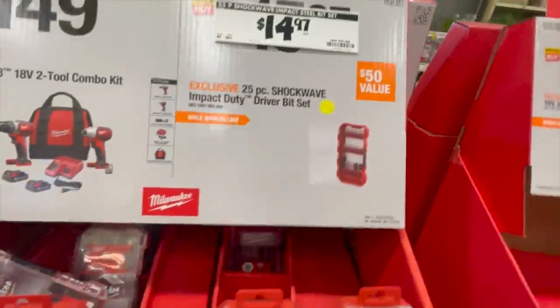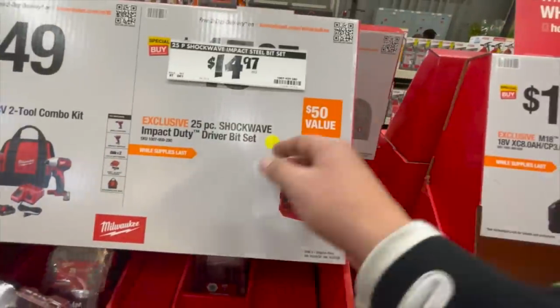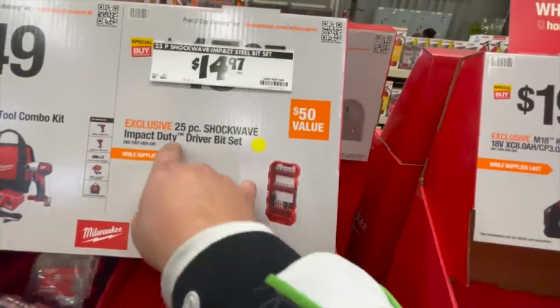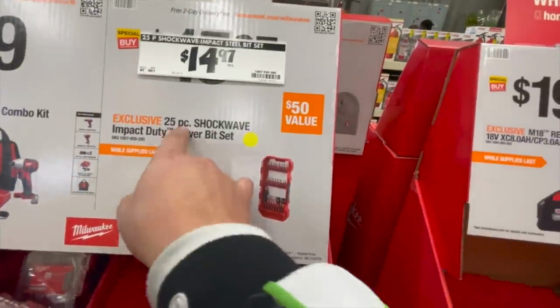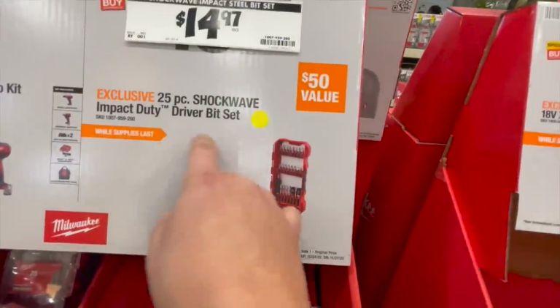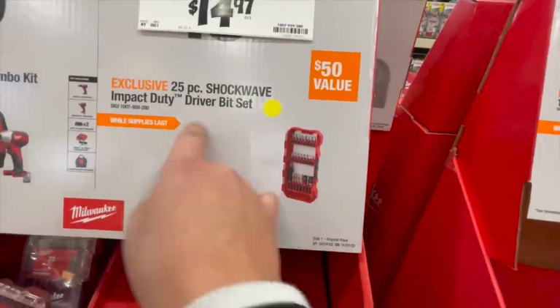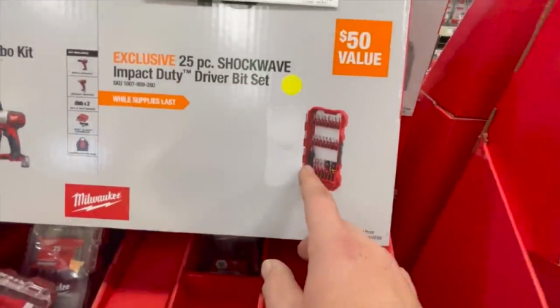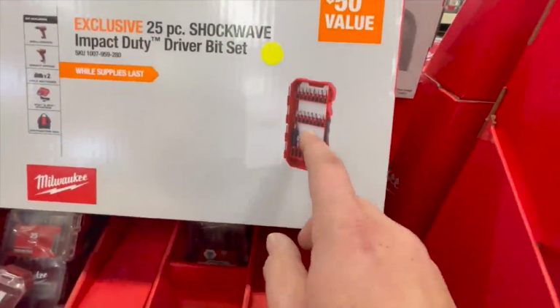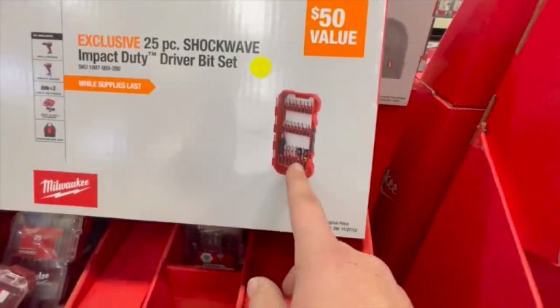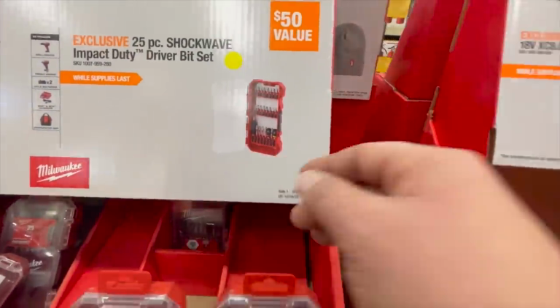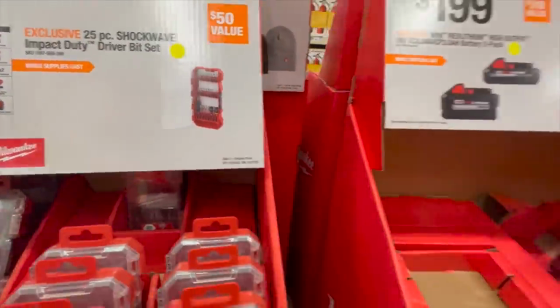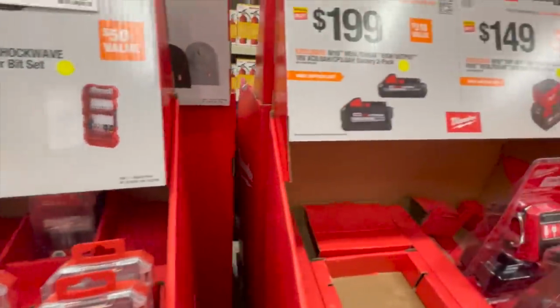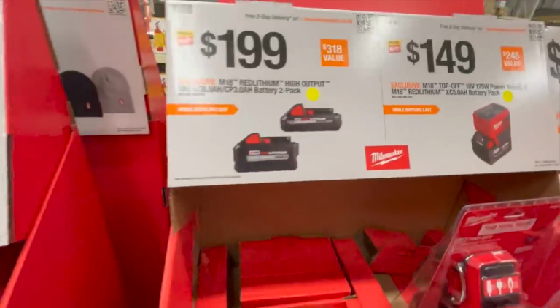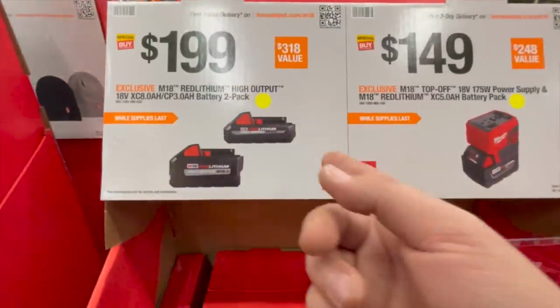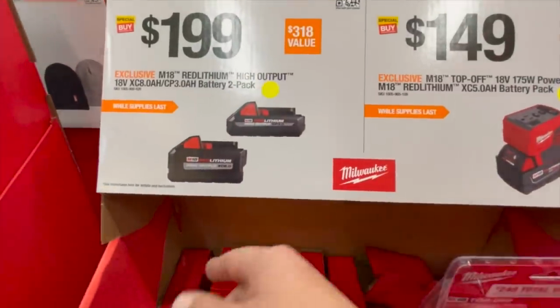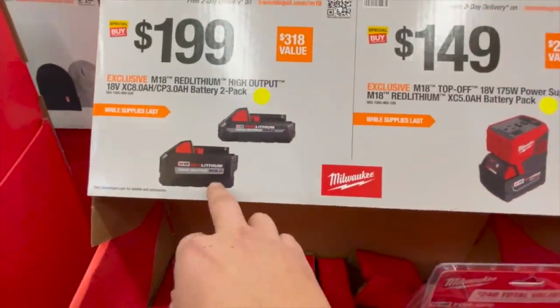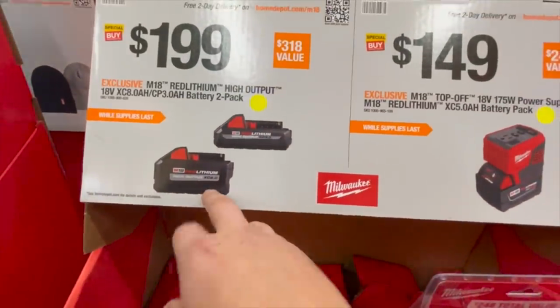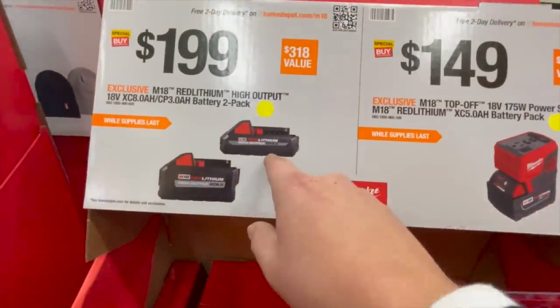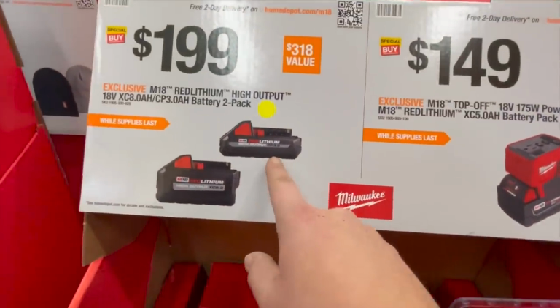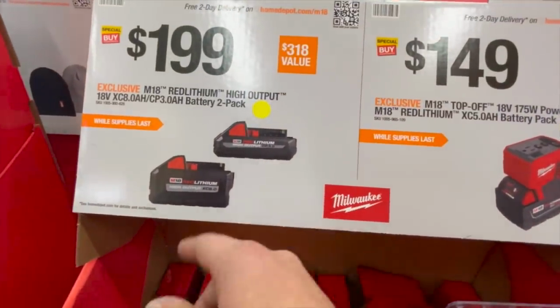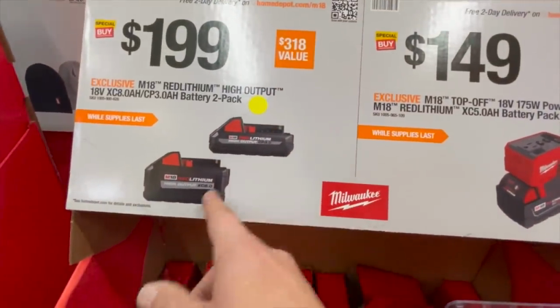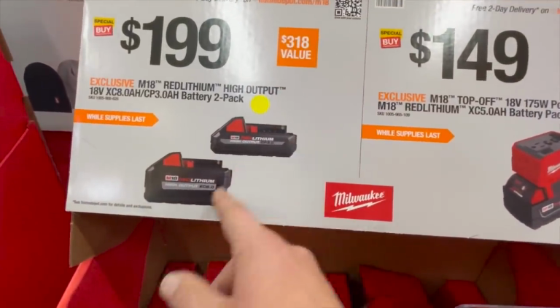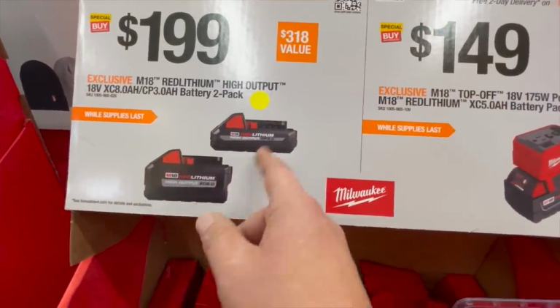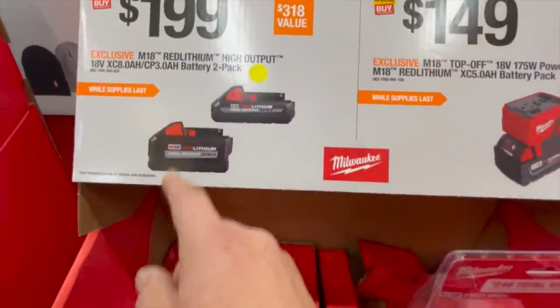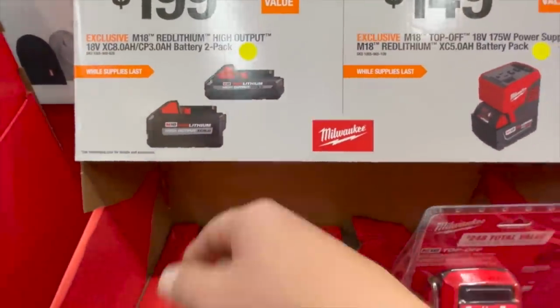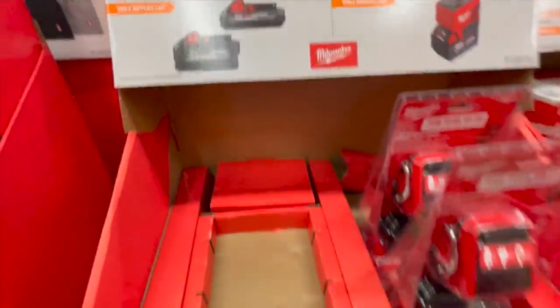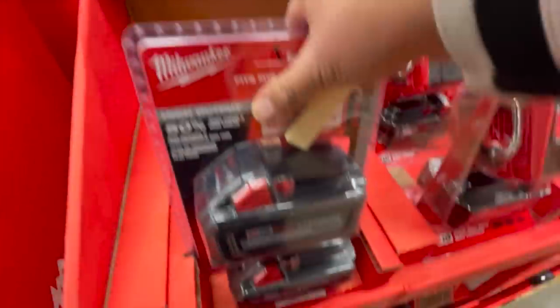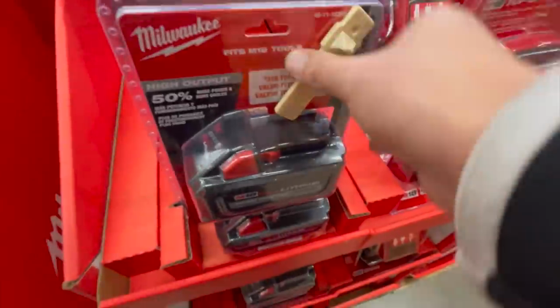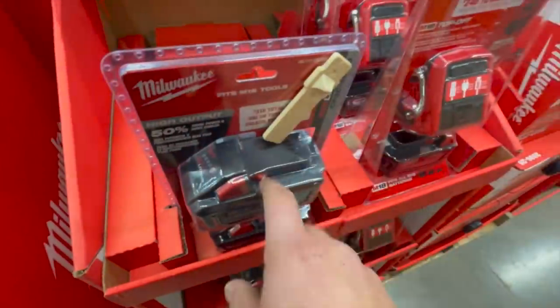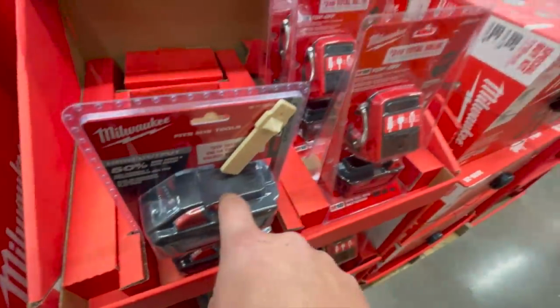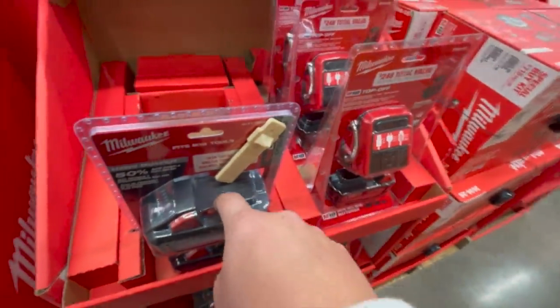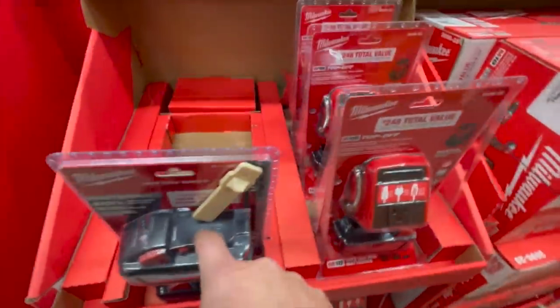$14.97 for the 25-piece Shockwave Impact Duty drill bit set. $200 for an 8 amp hour and a 3 amp hour battery combo 2-pack — that's actually not a bad deal. I'd pick that up if you can.